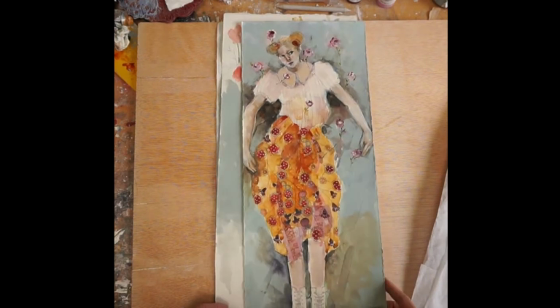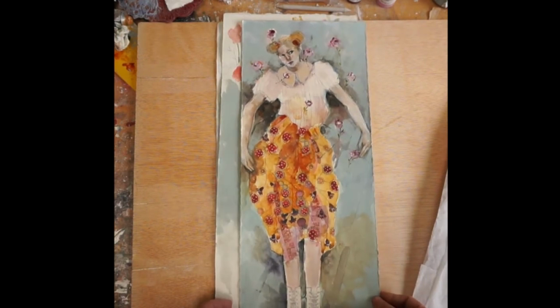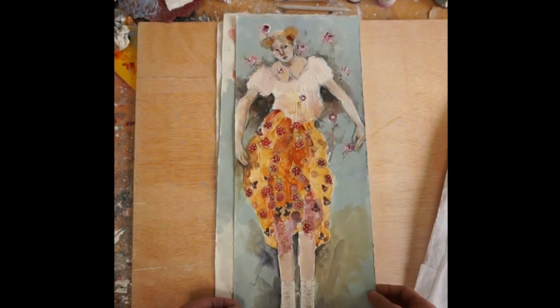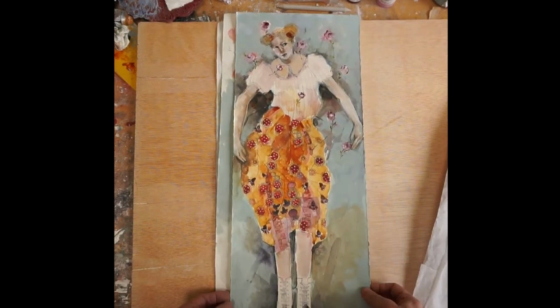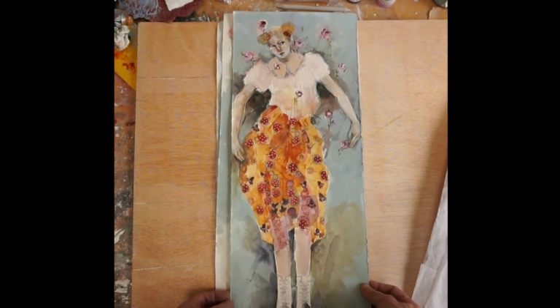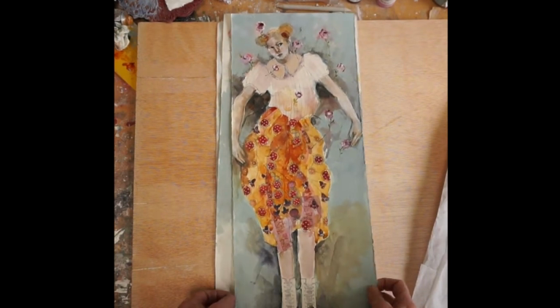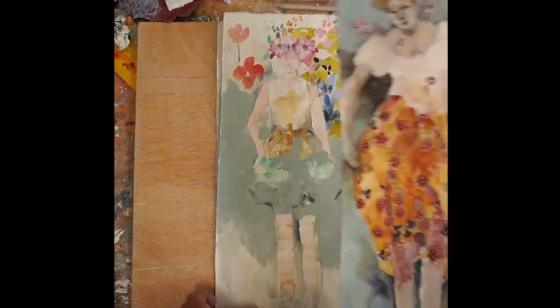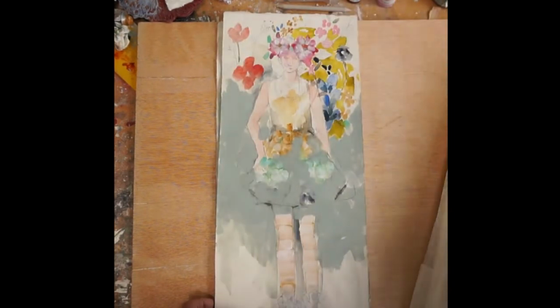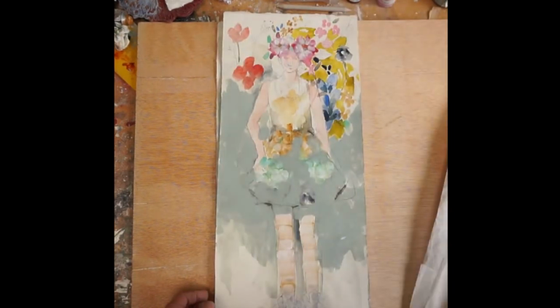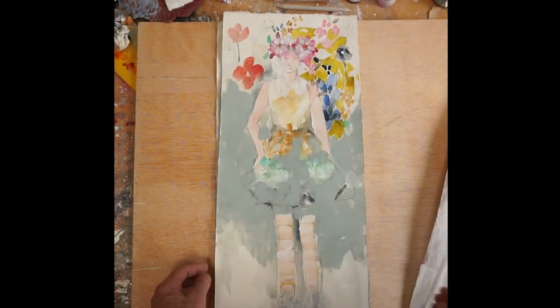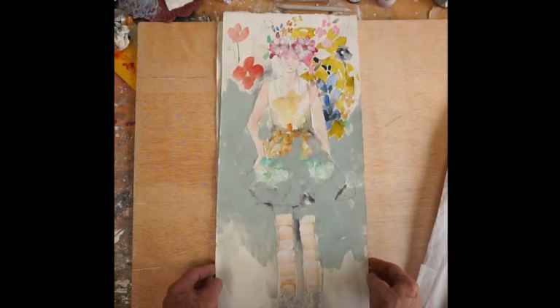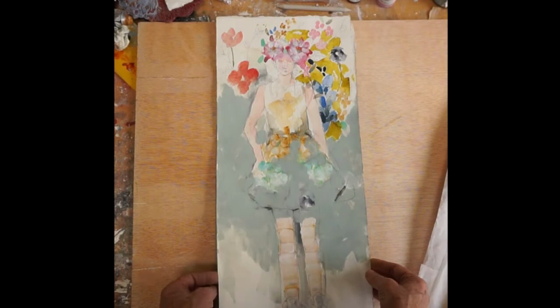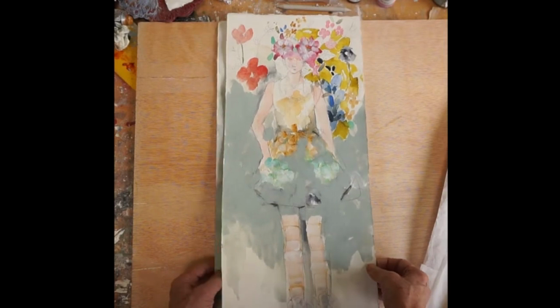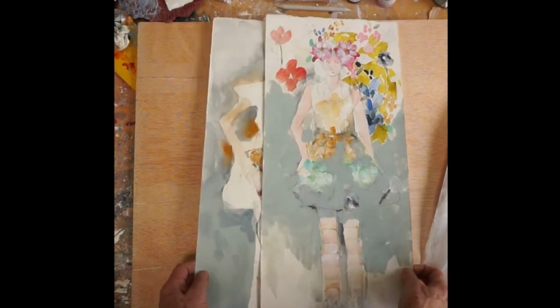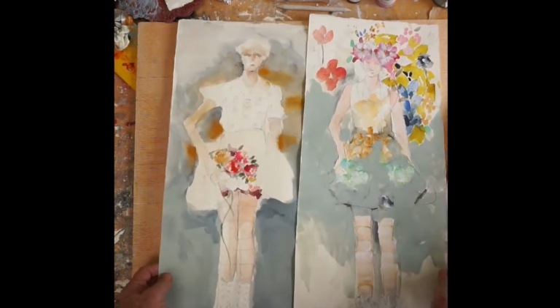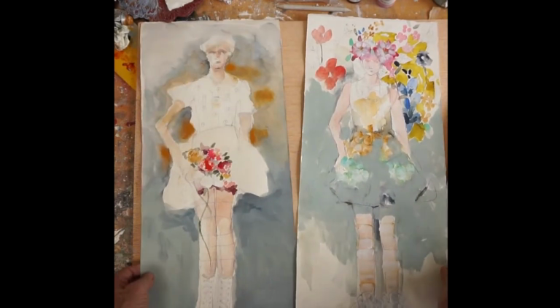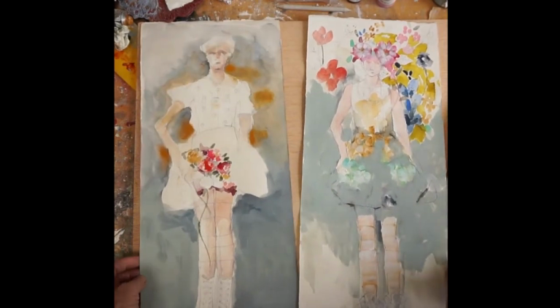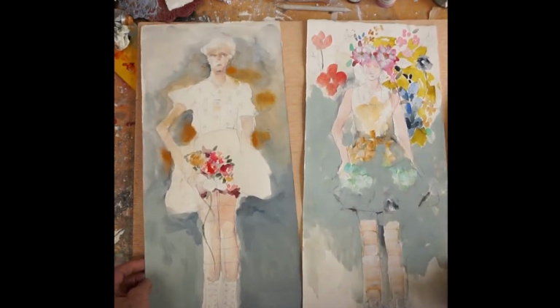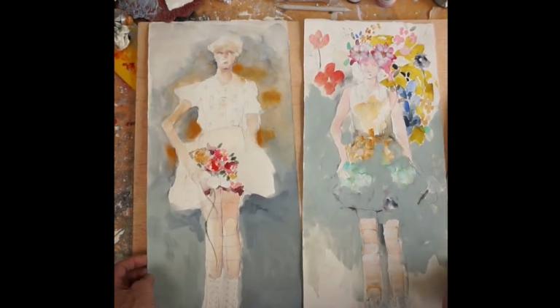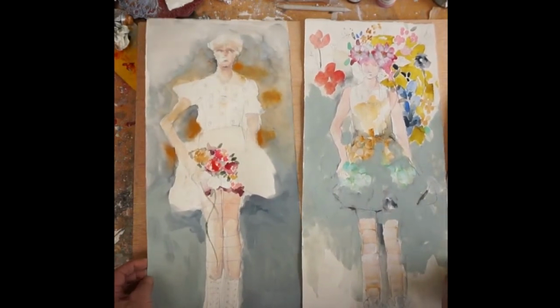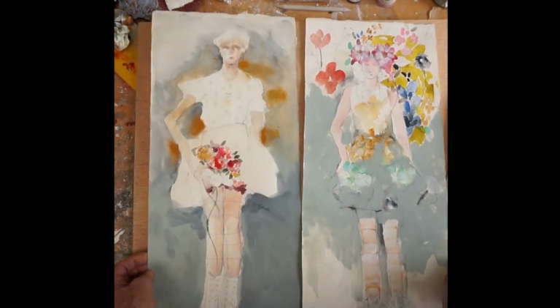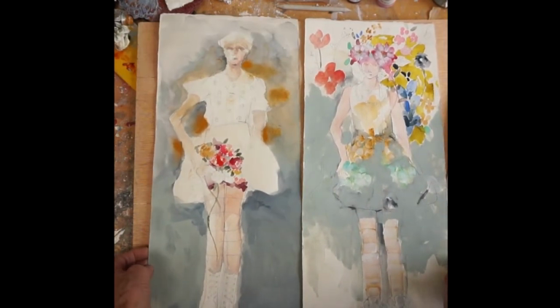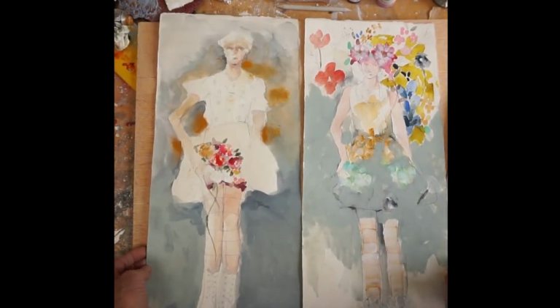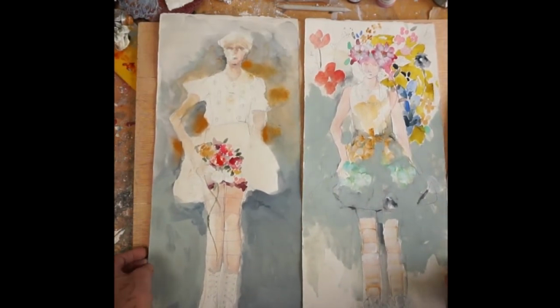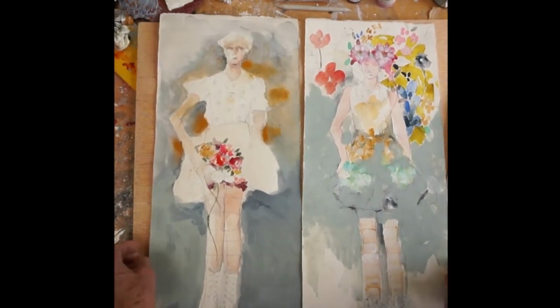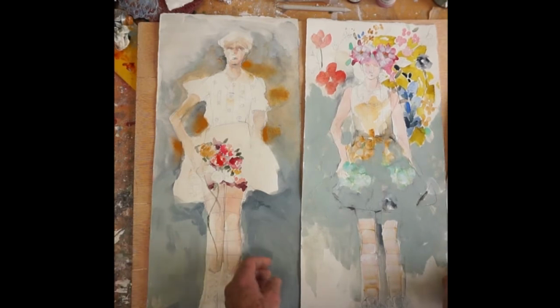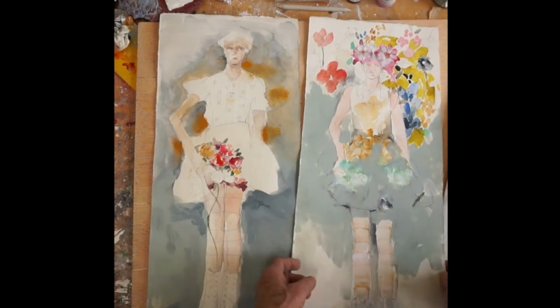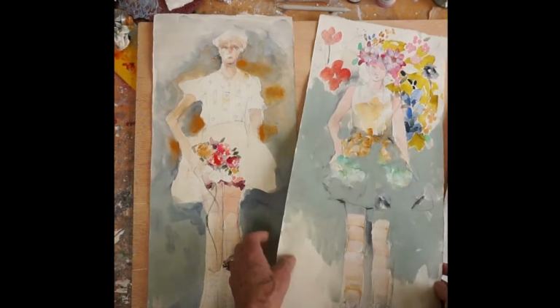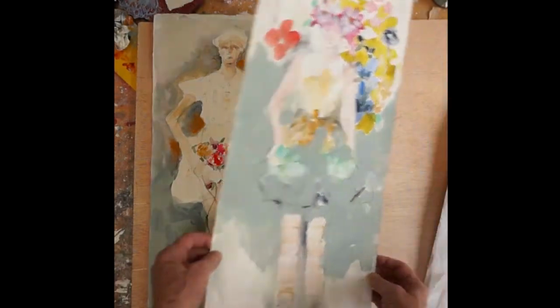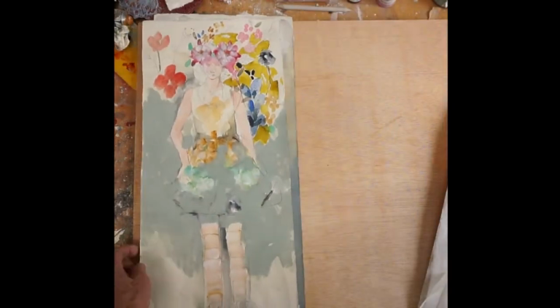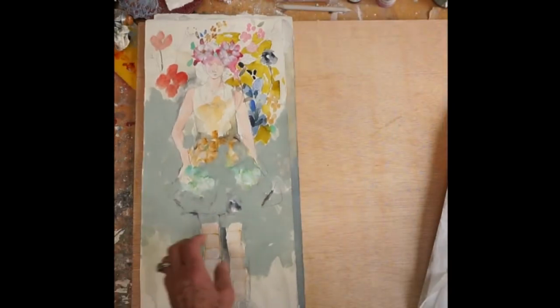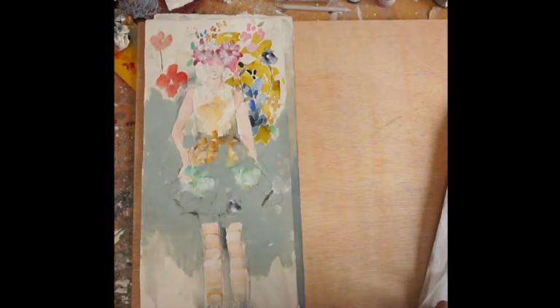Here's one that's finished. I started working on these two and as you can see they're kind of messy, but that's how we do it. We start out with a line drawing — here, I'll show you what I have here.